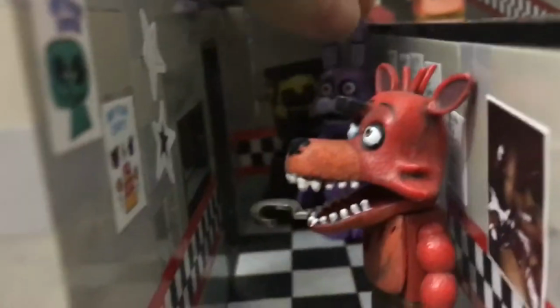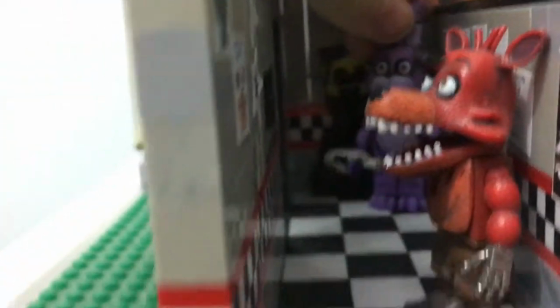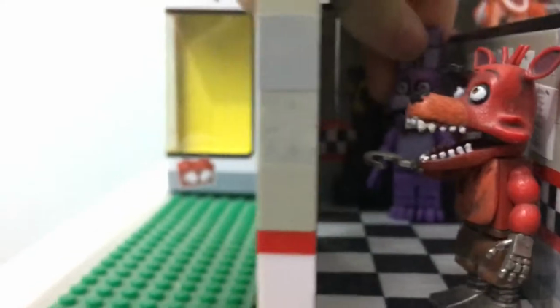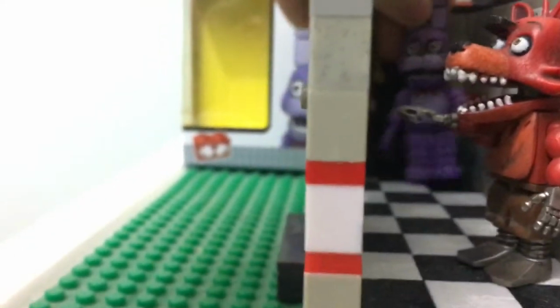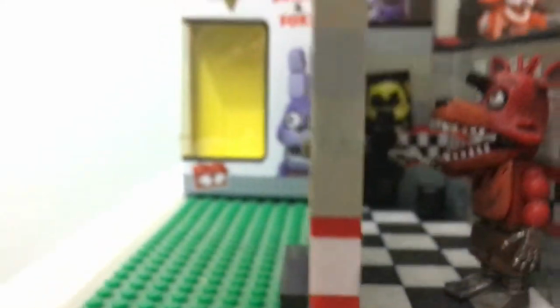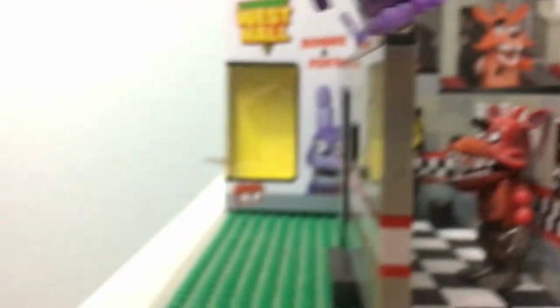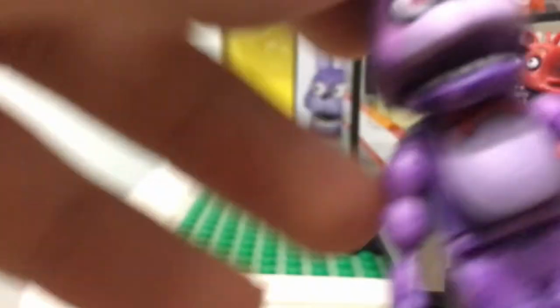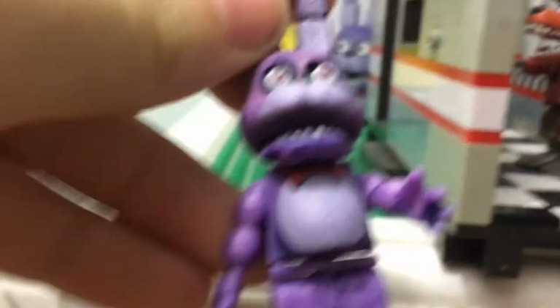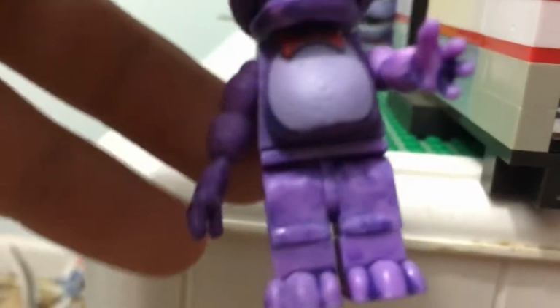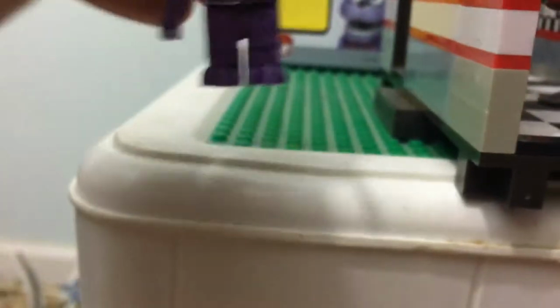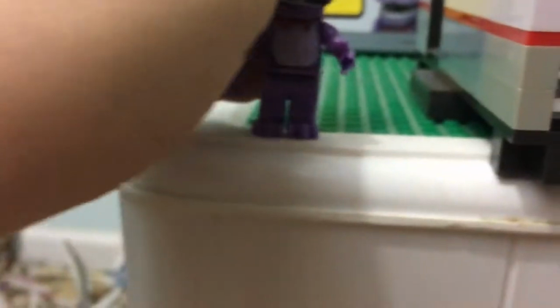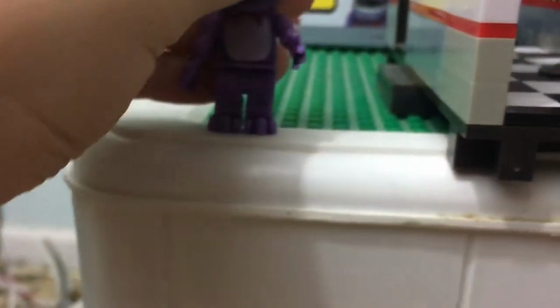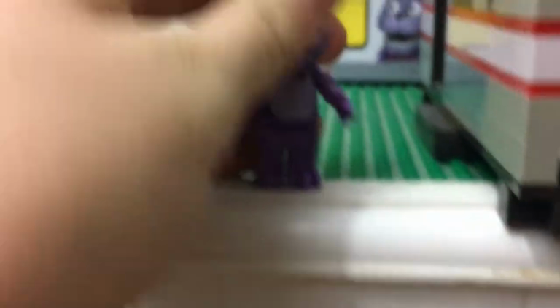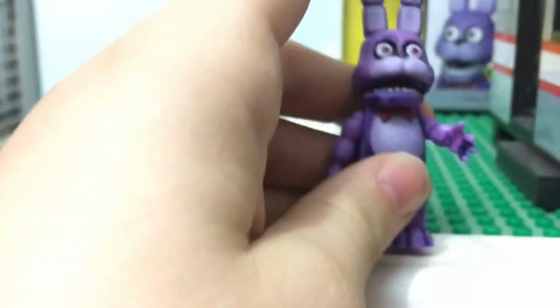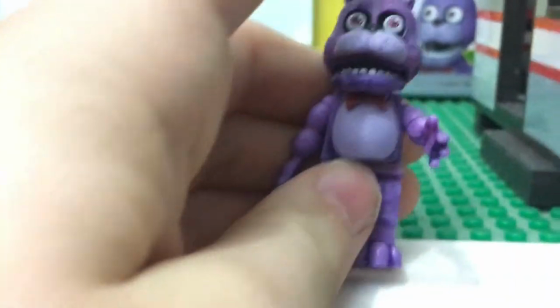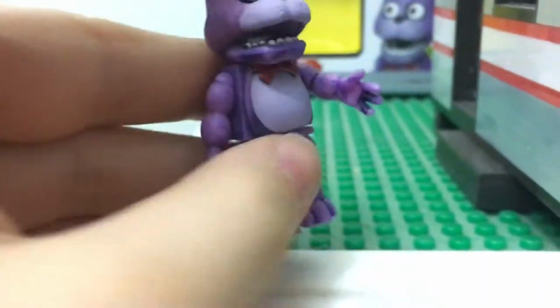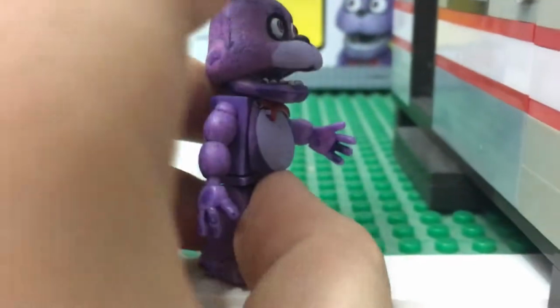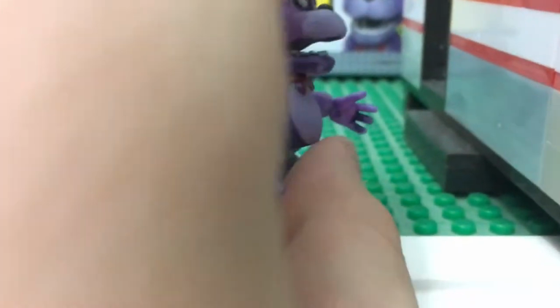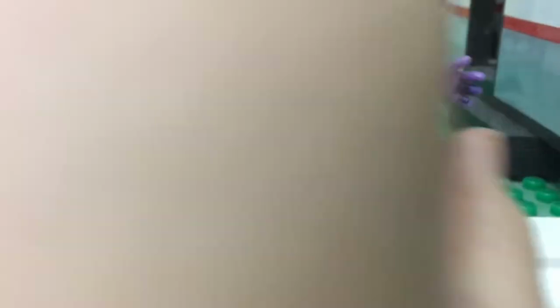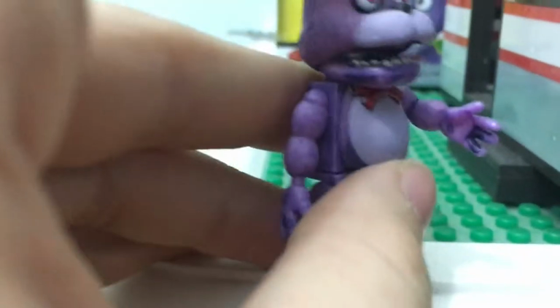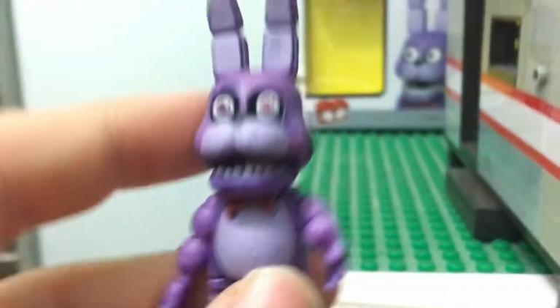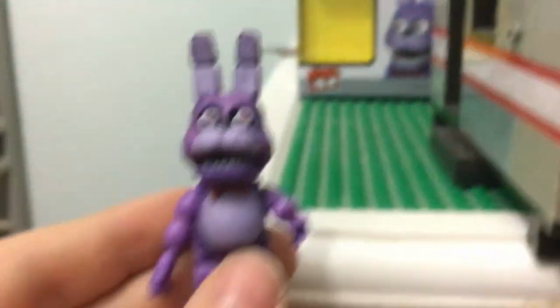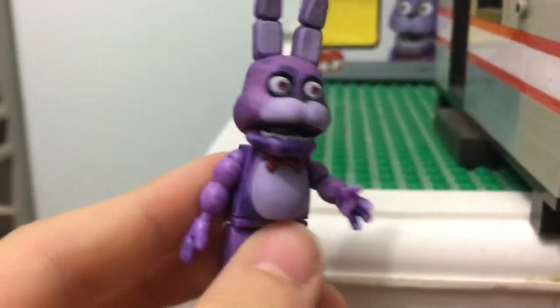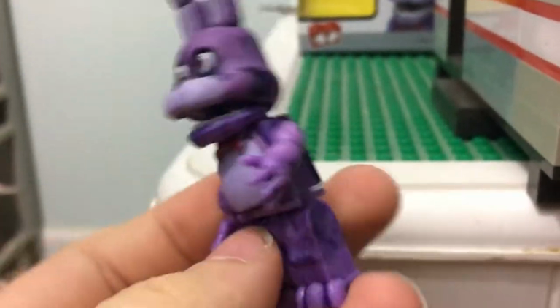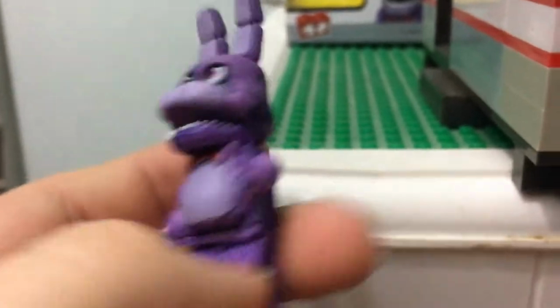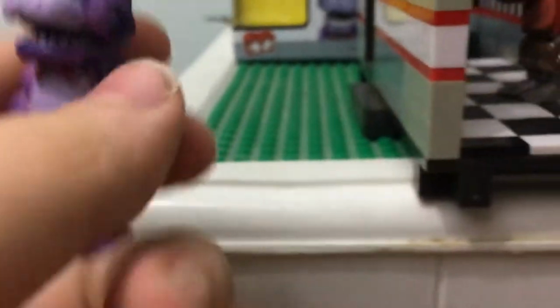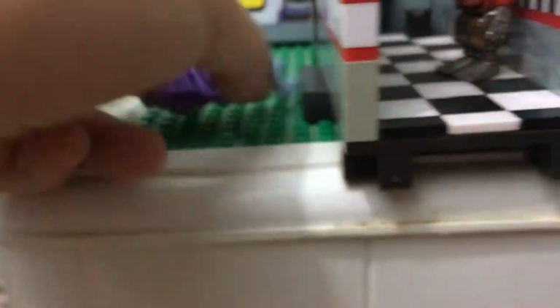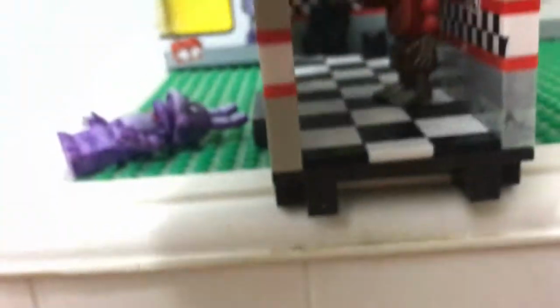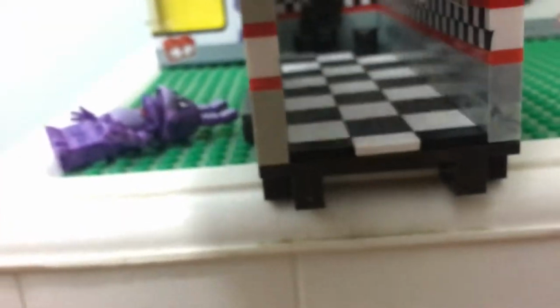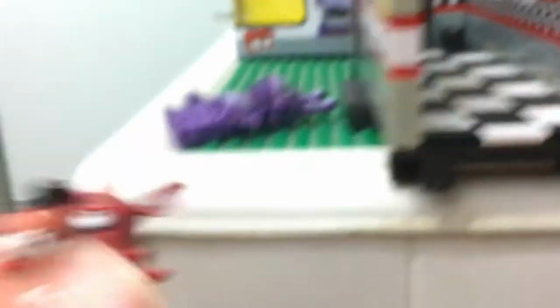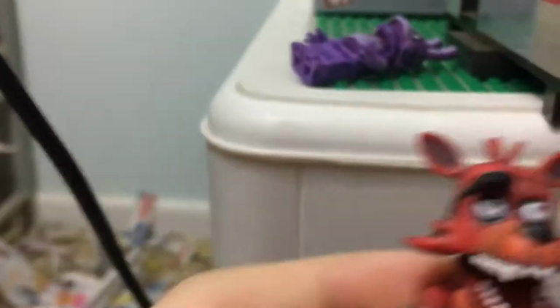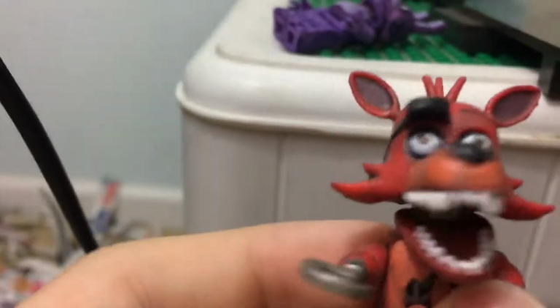This Bonnie right here — he has no hole in his belly. And they're so fat. And this Foxy has his eye patch up.